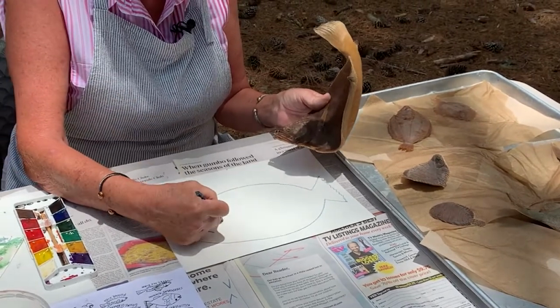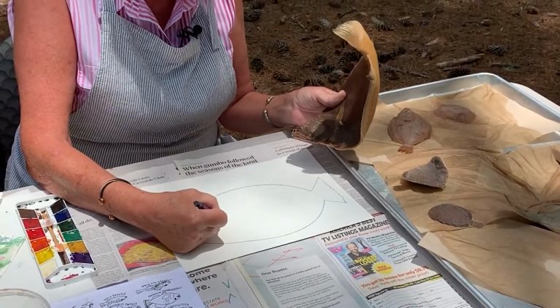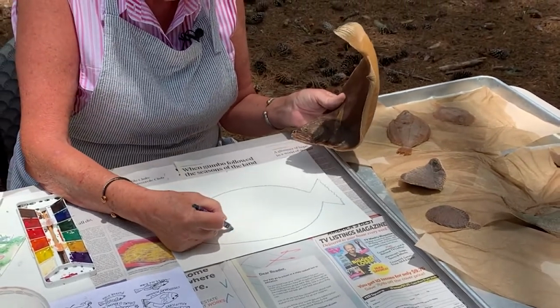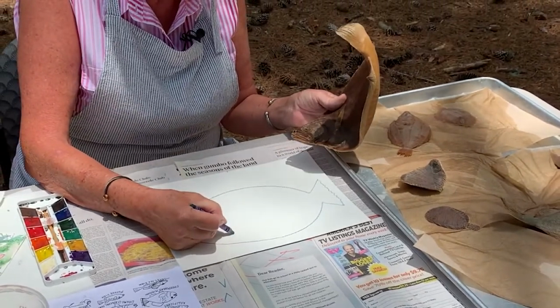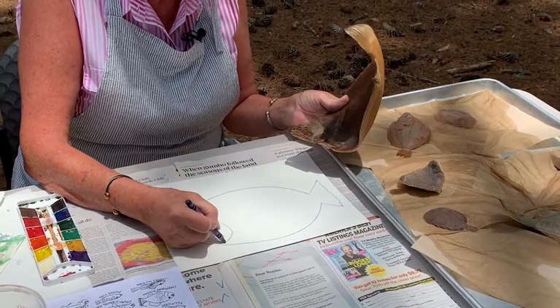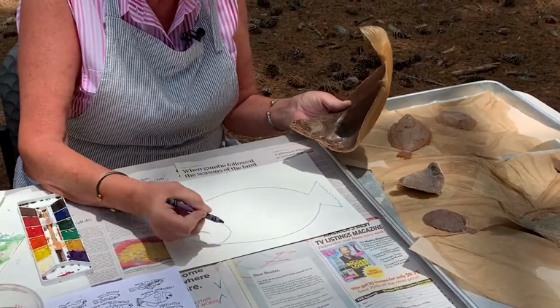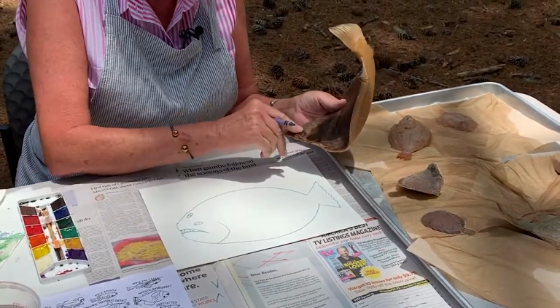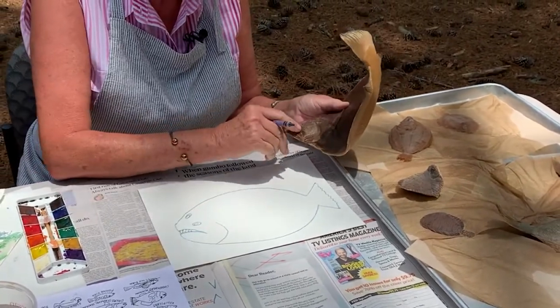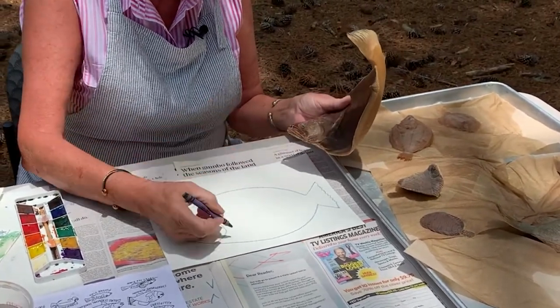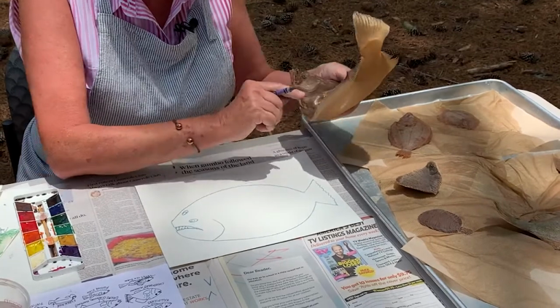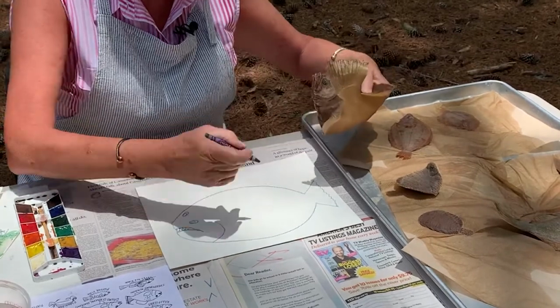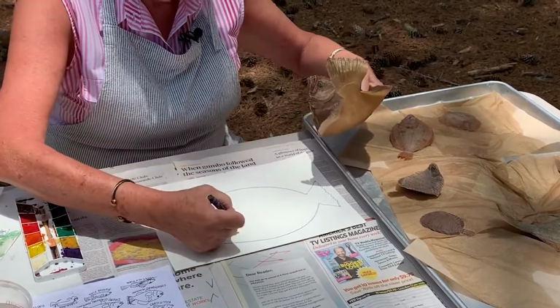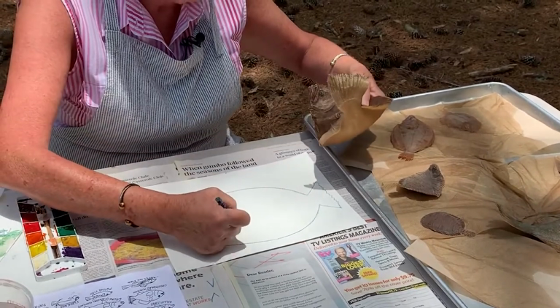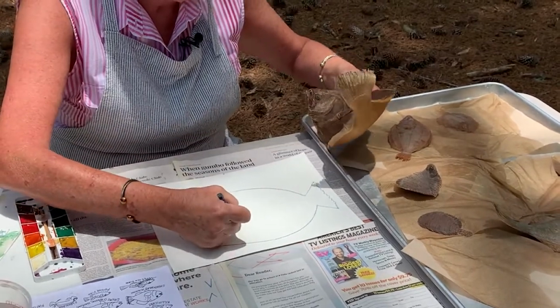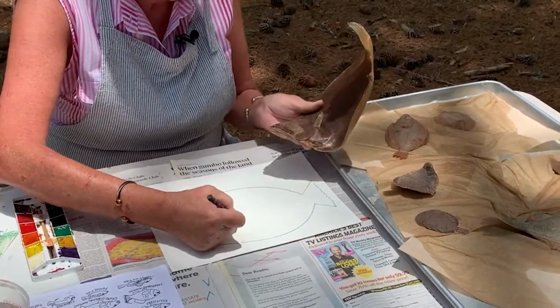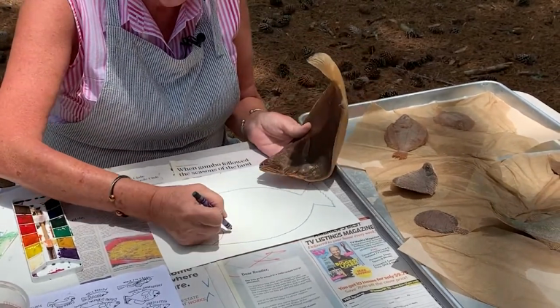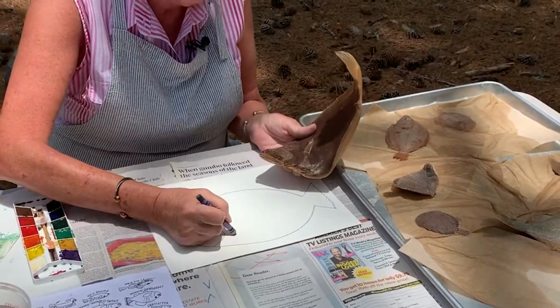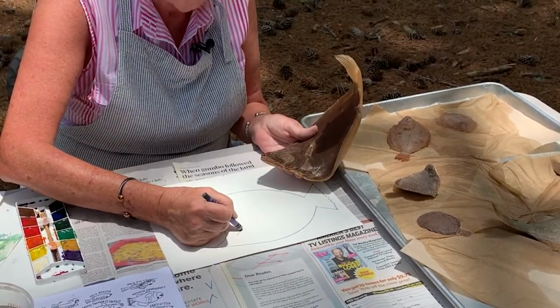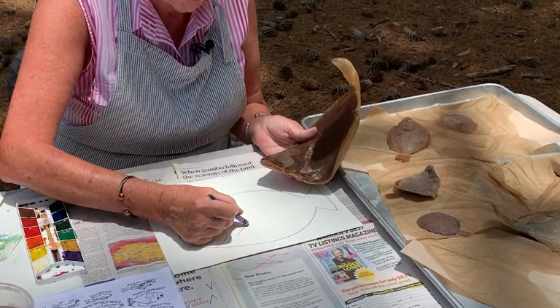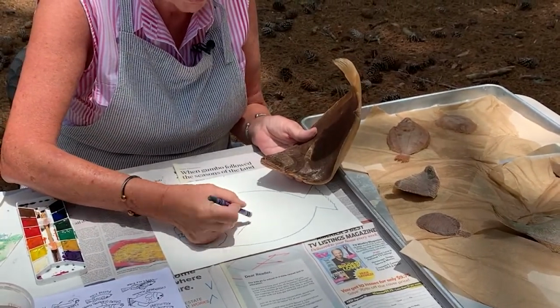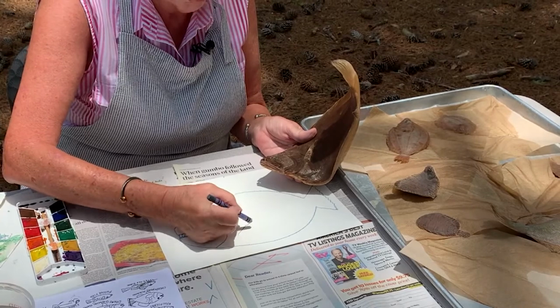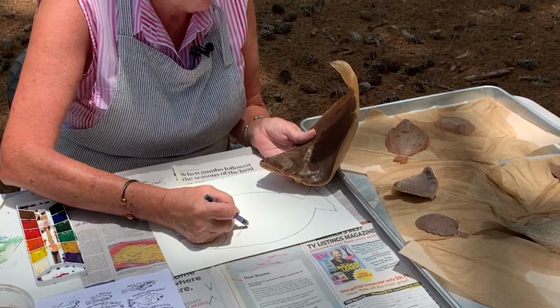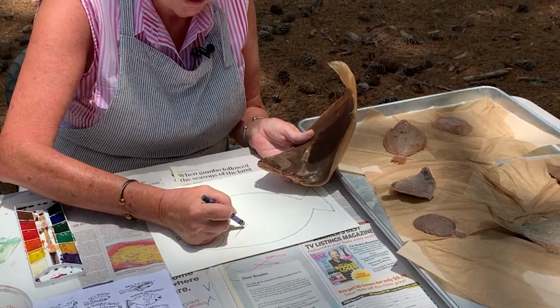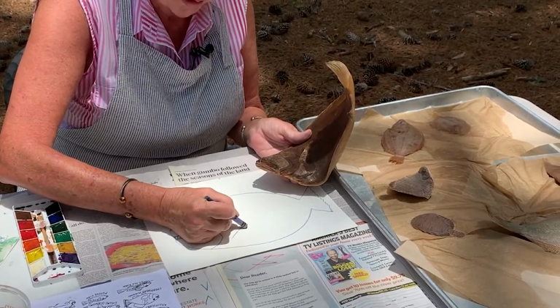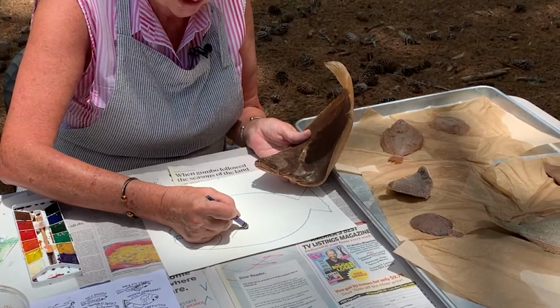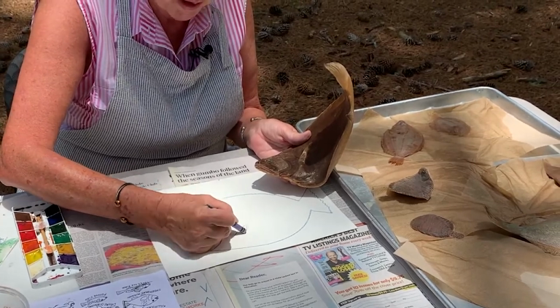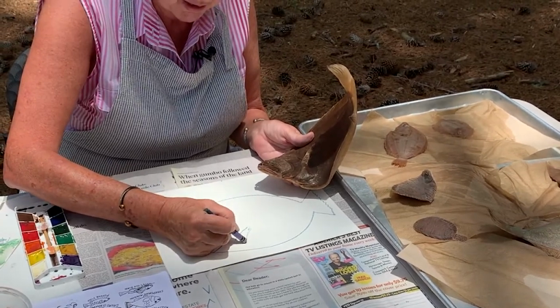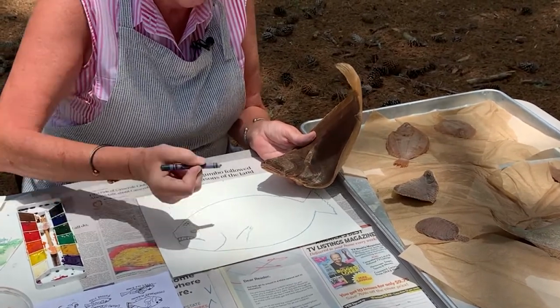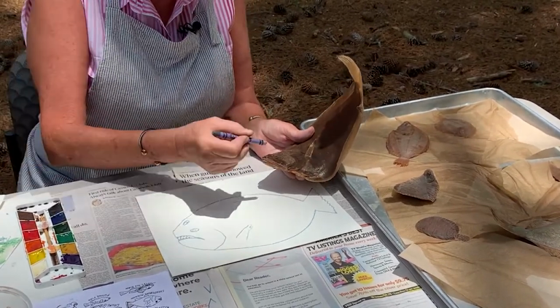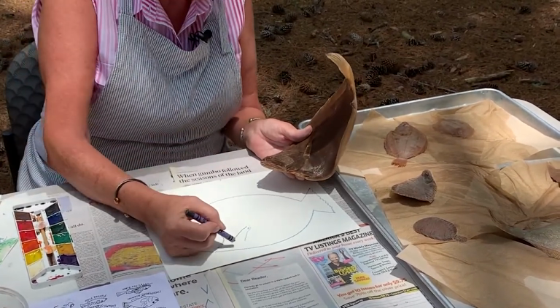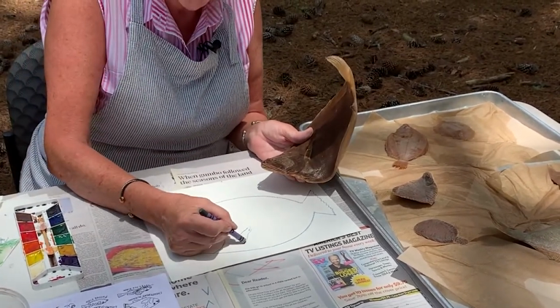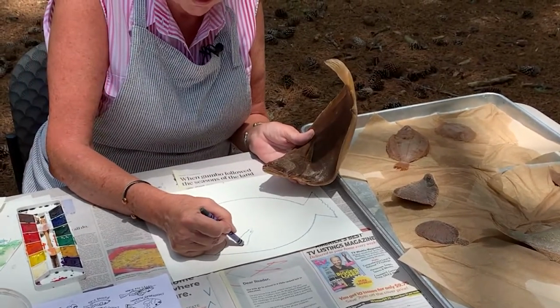Don't forget, we have to put the gills in here — it's got a line here. And right here it's got a fin that's coming up like this — it kind of looks like a triangle too, maybe come down like that.